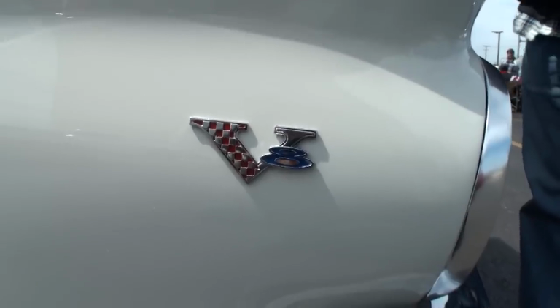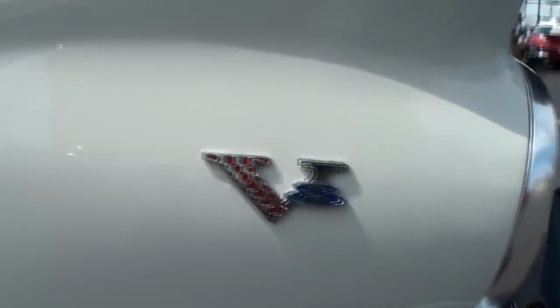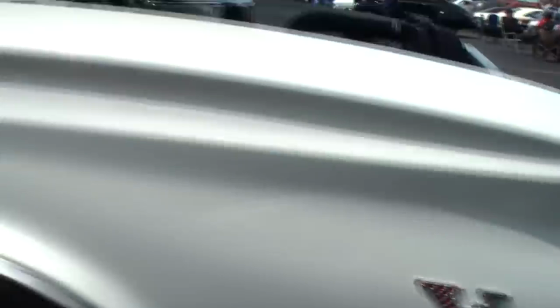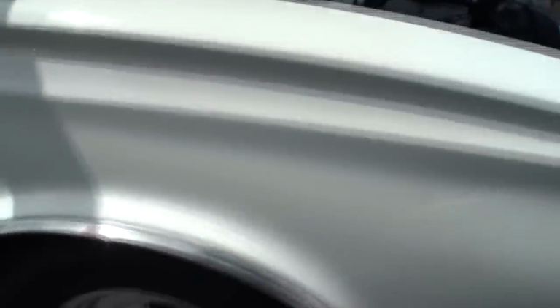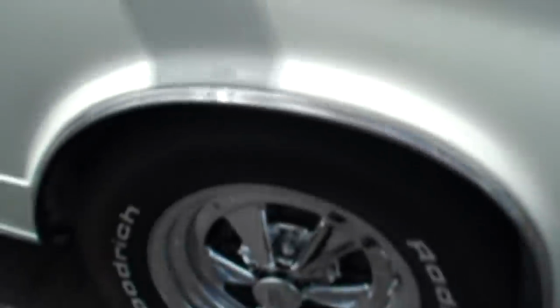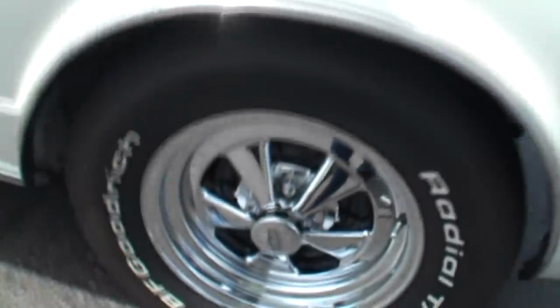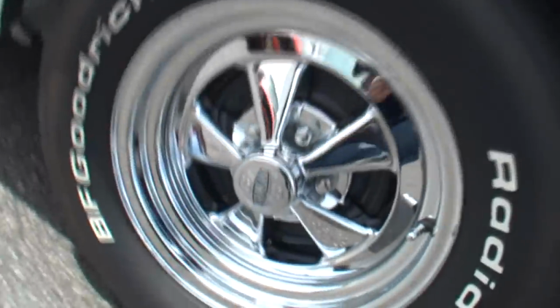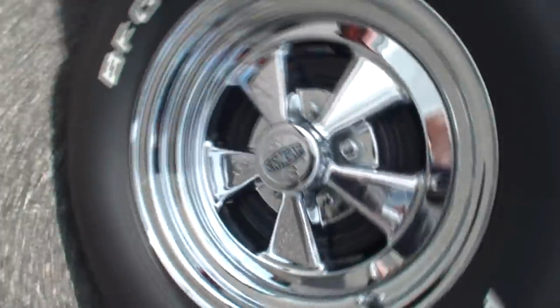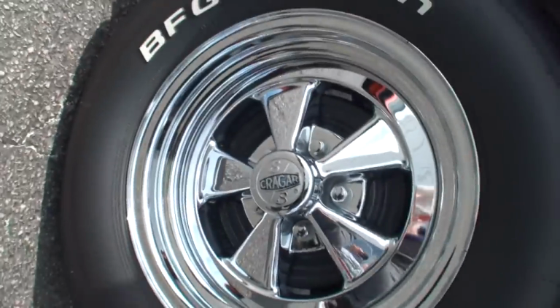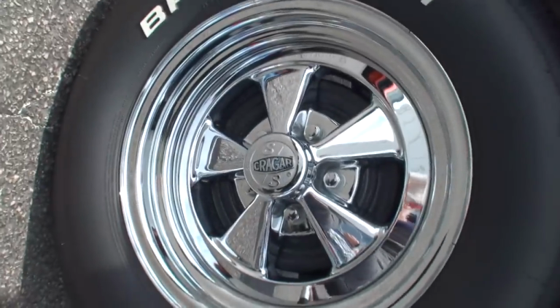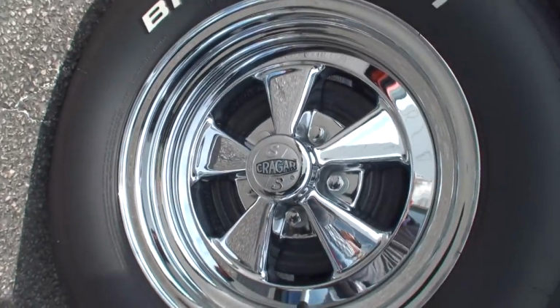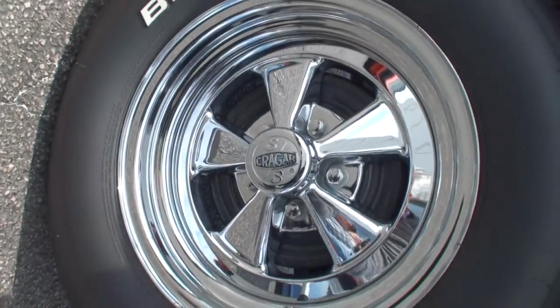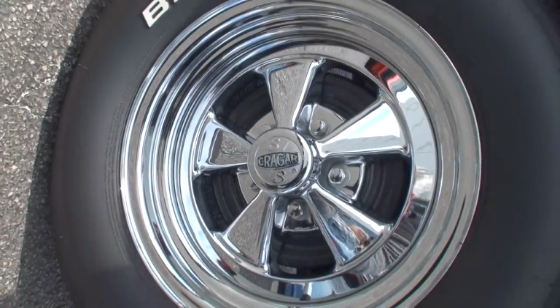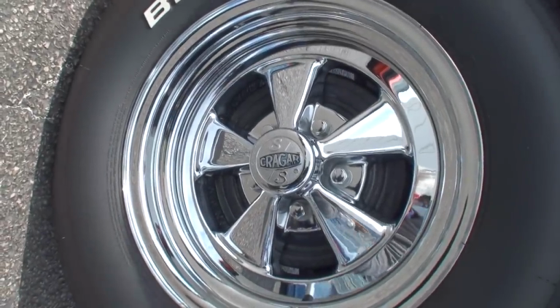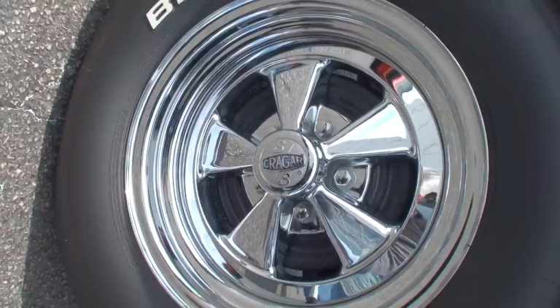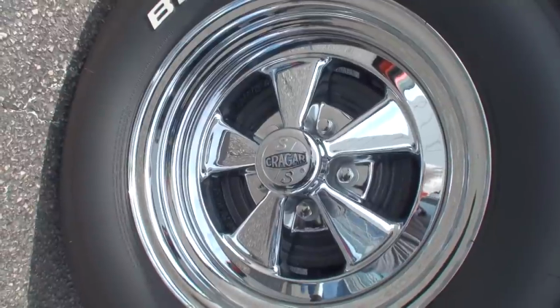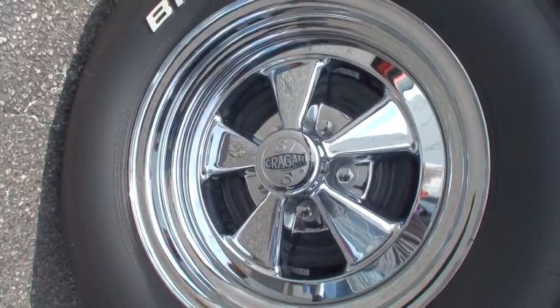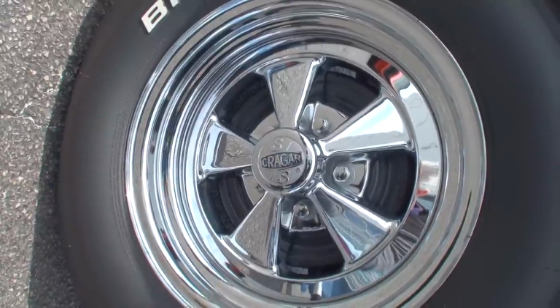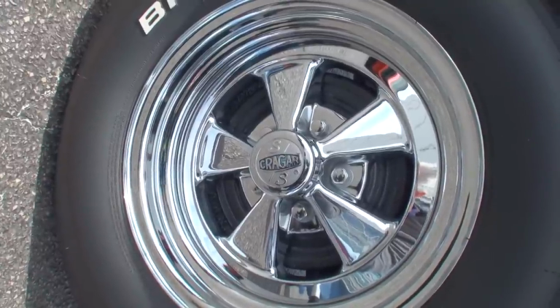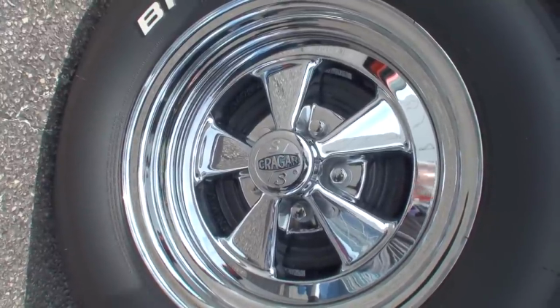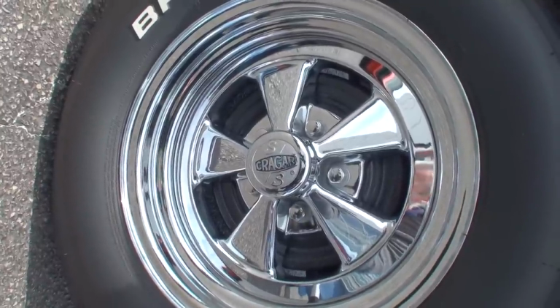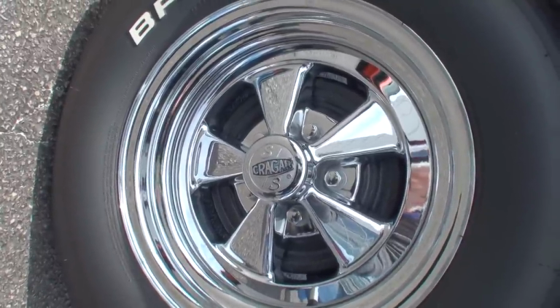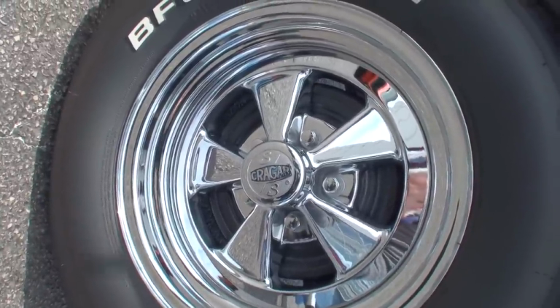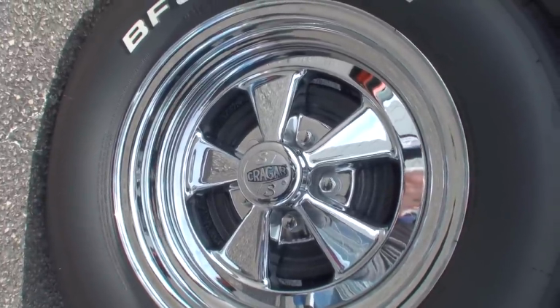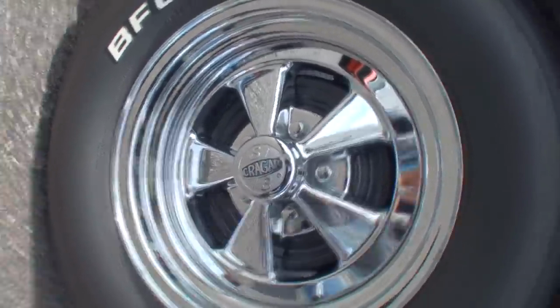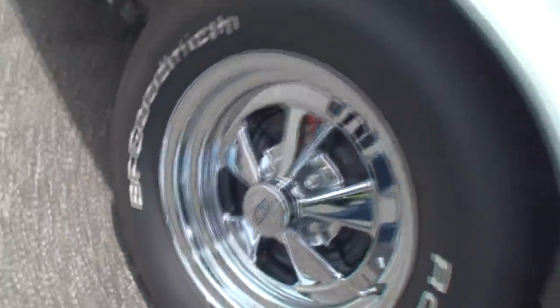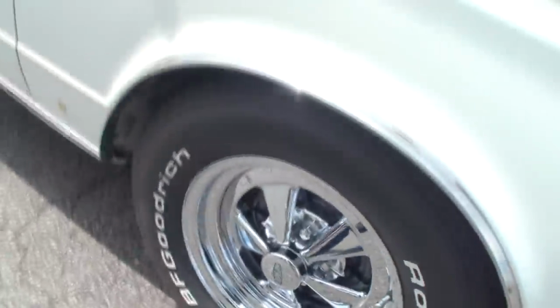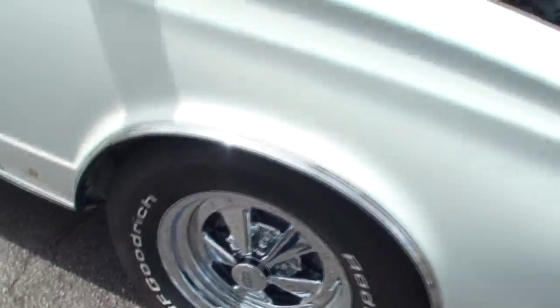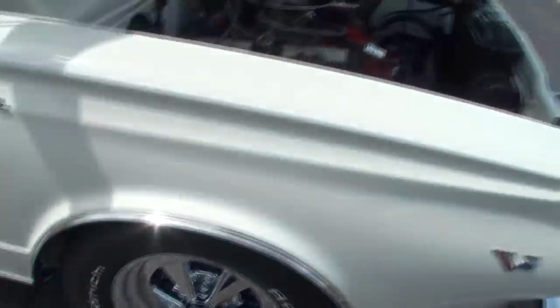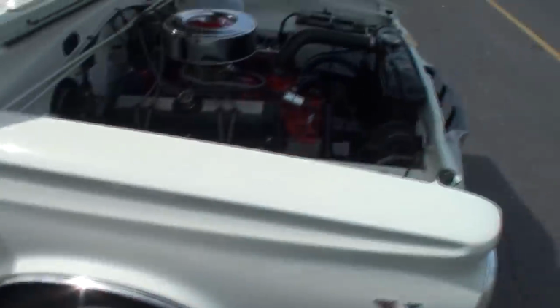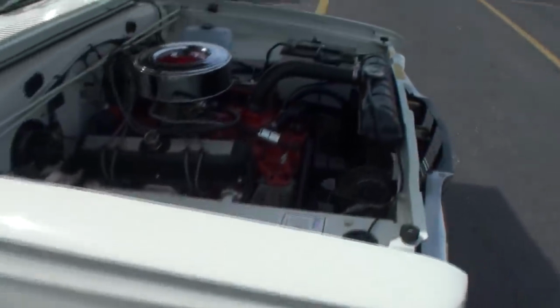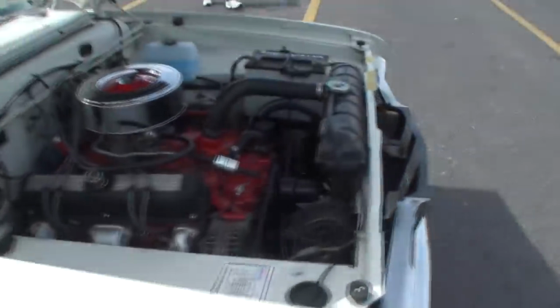It has the period-correct Krager wheels on it. It's a 5-bolt on a 4-inch pattern. Most cars have a 4-to-4-and-a-half-inch pattern, but this one has the 4-inch, so it's a small bolt pattern.